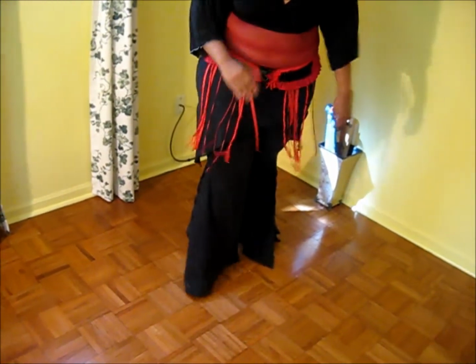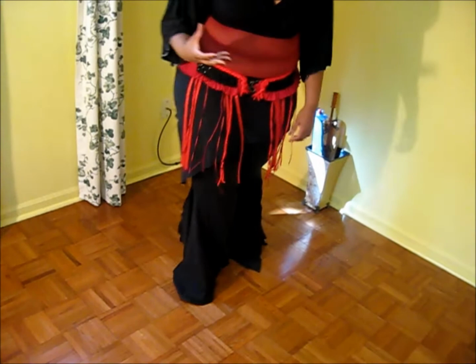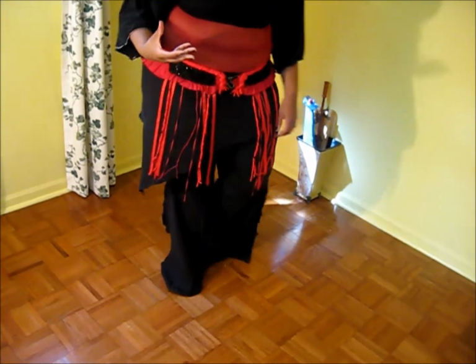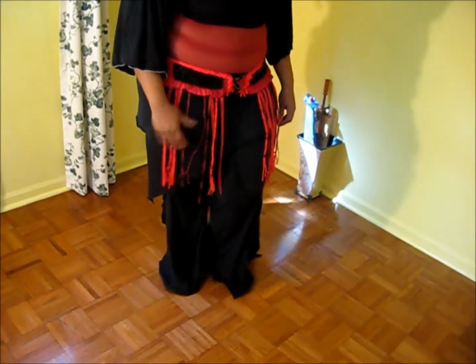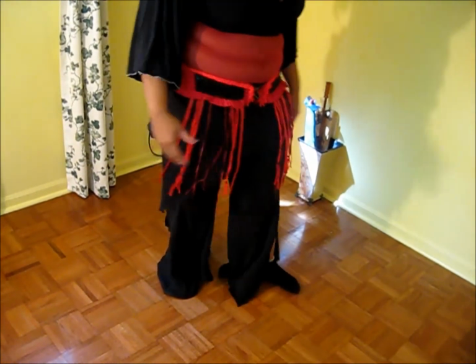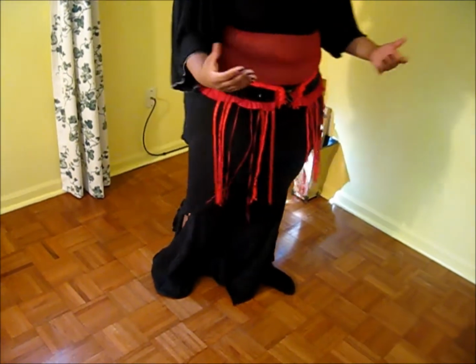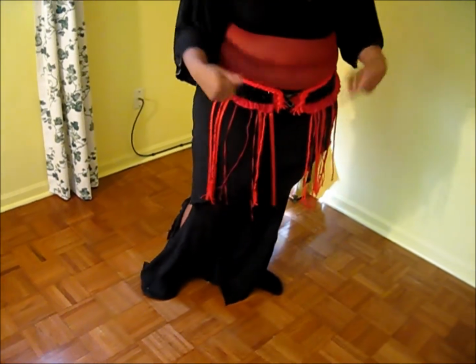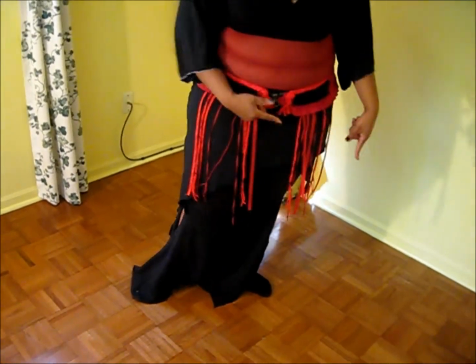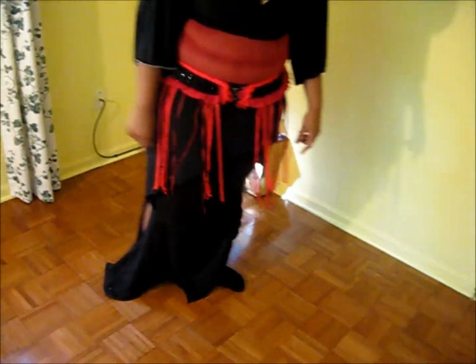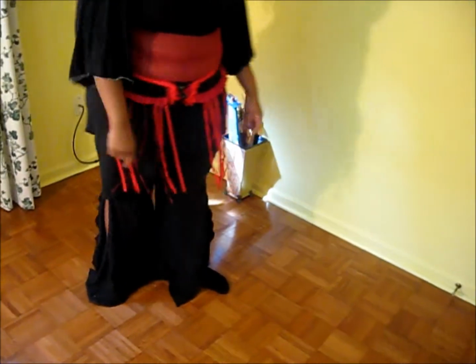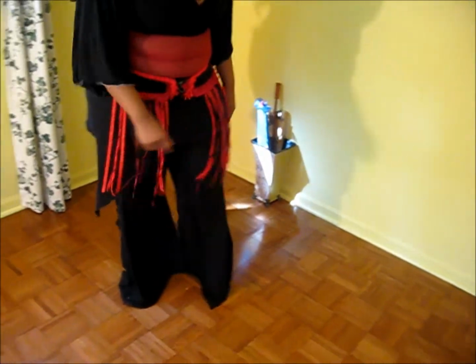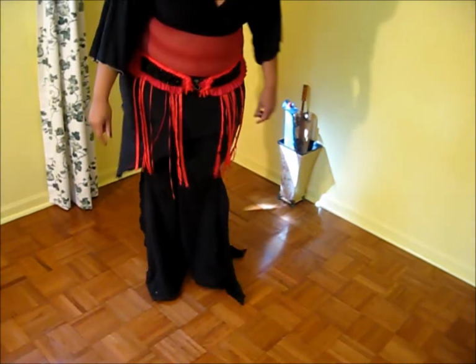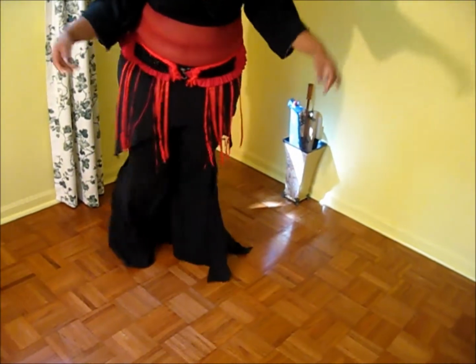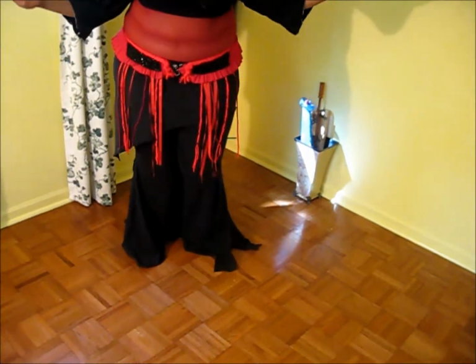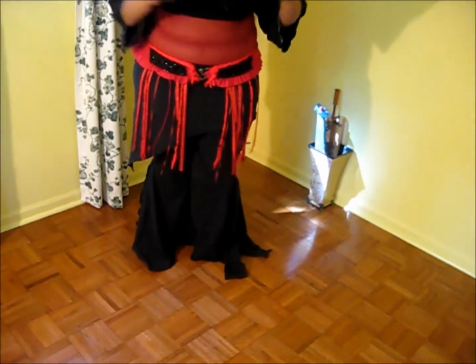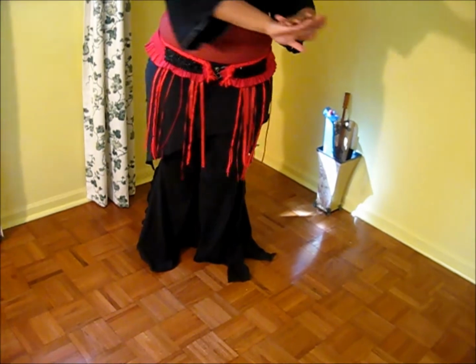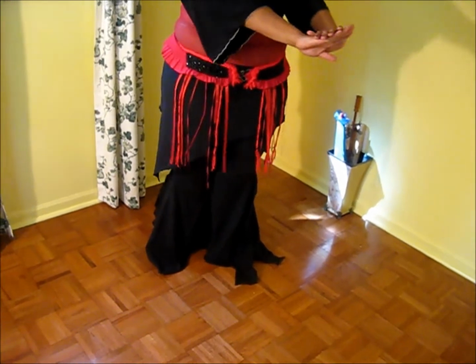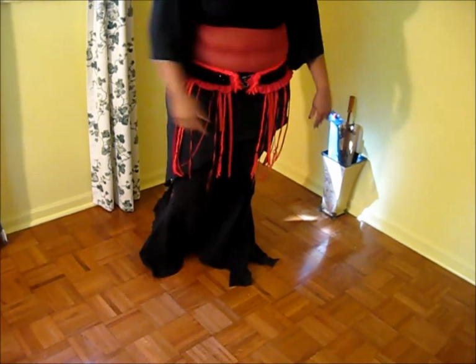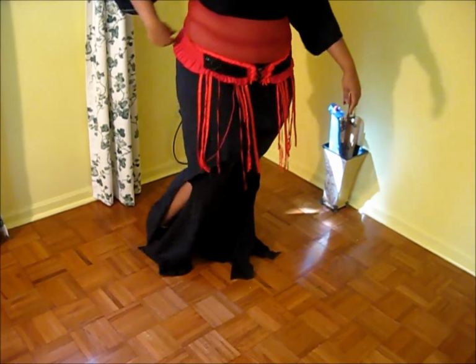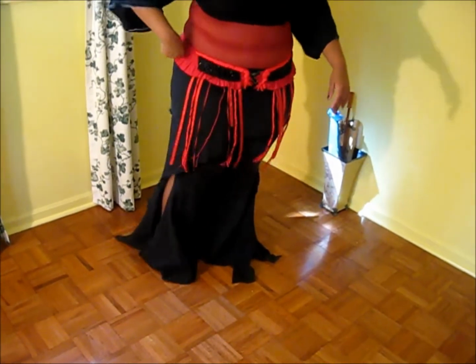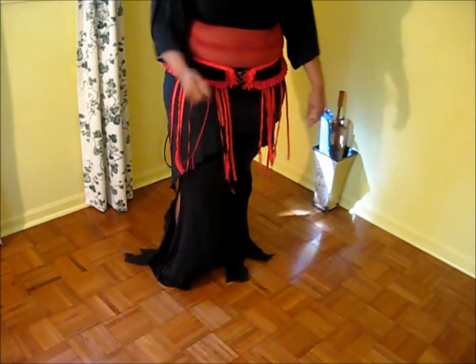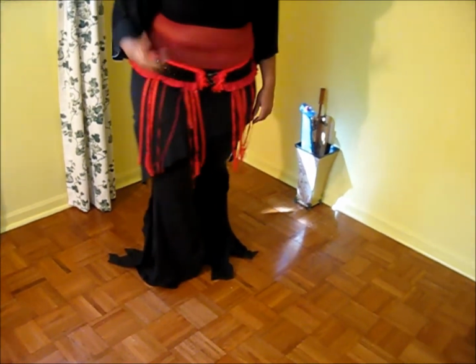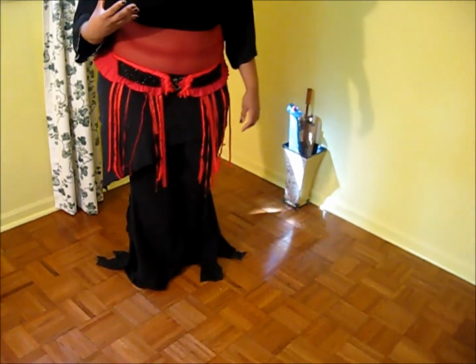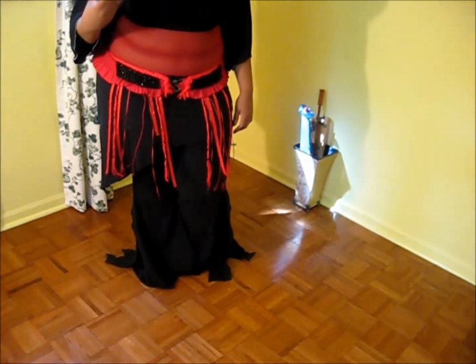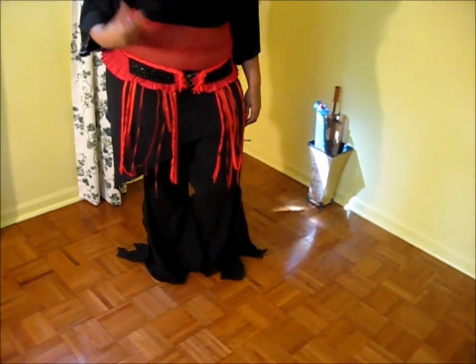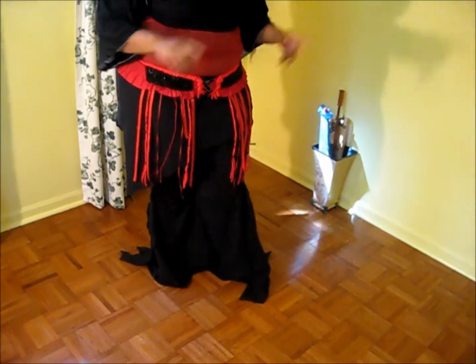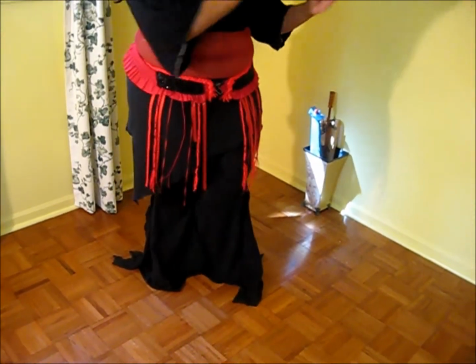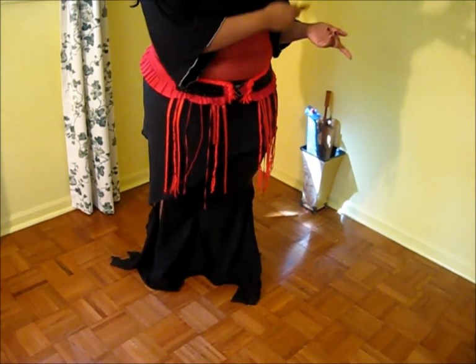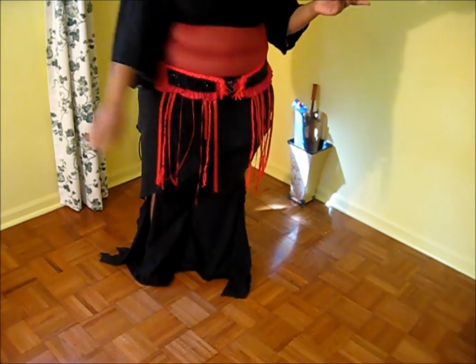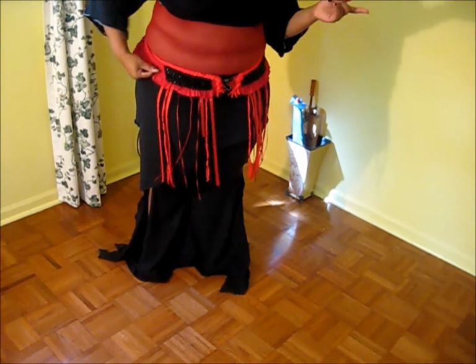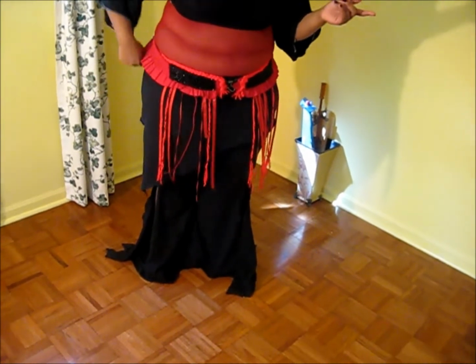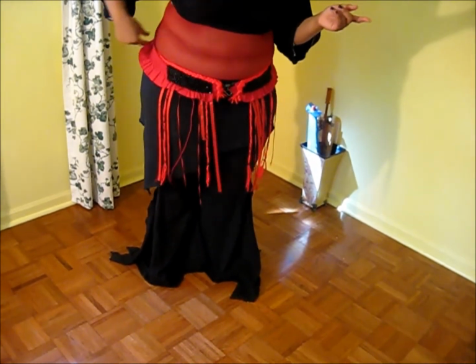That's three movements, four counting the step. Now we're going to add the hand with the opposite hip push. It's called the opposite hip push because you're traveling one way, and this hip is the one that's pushing.